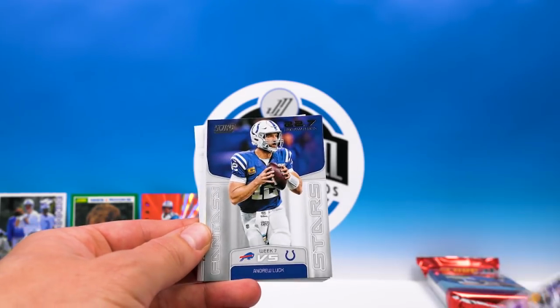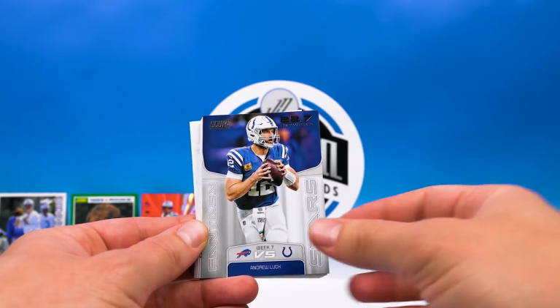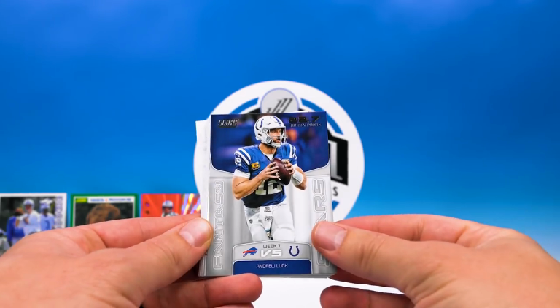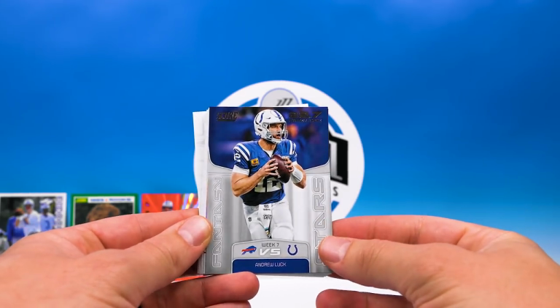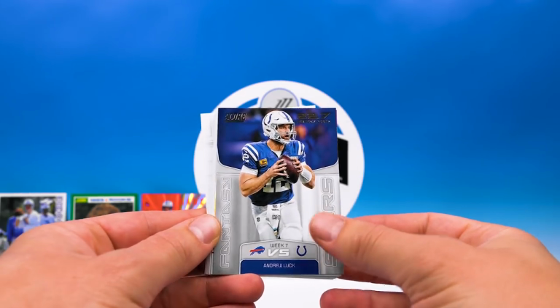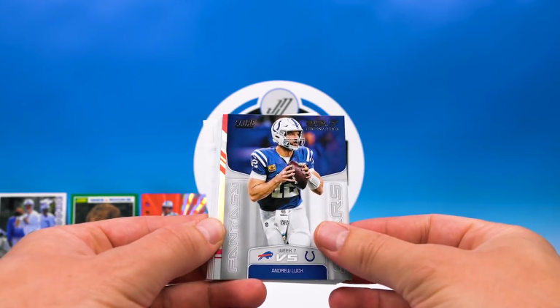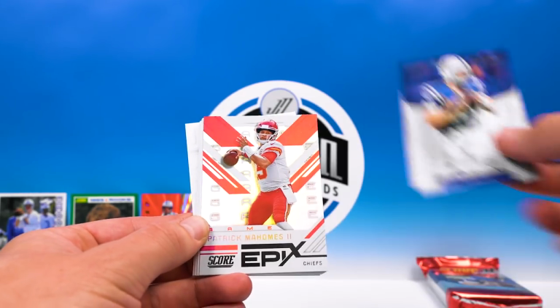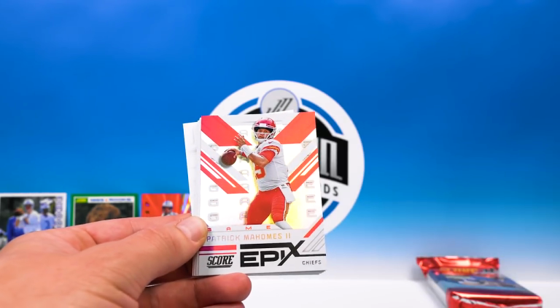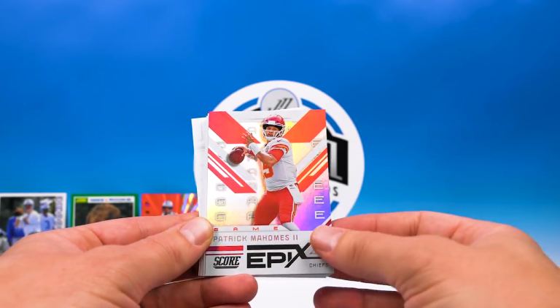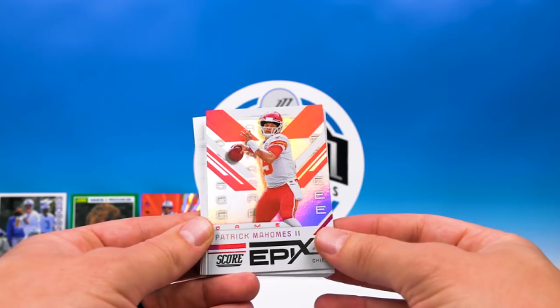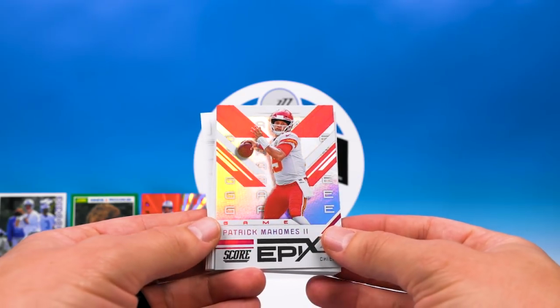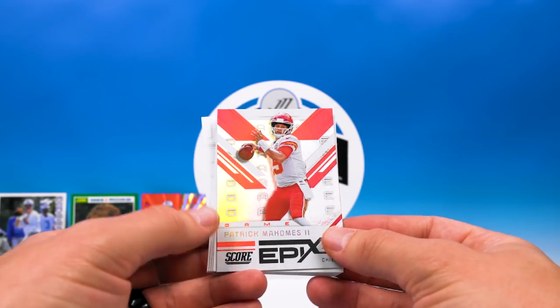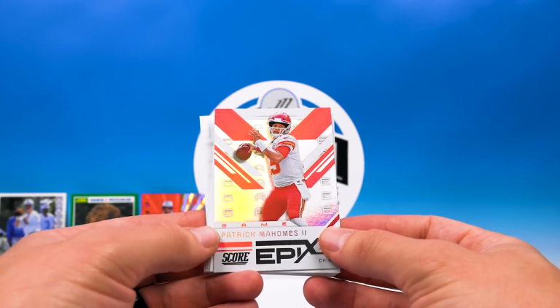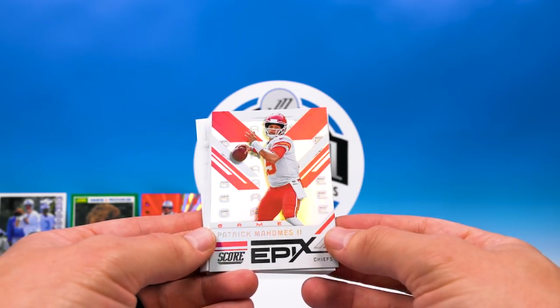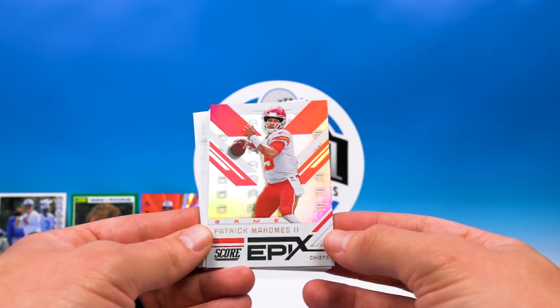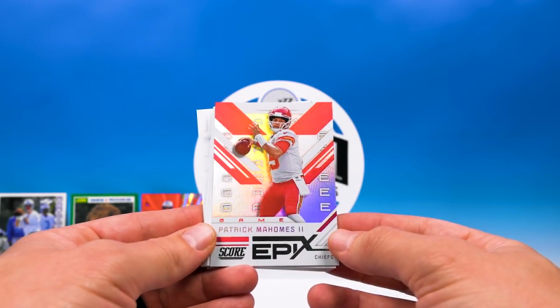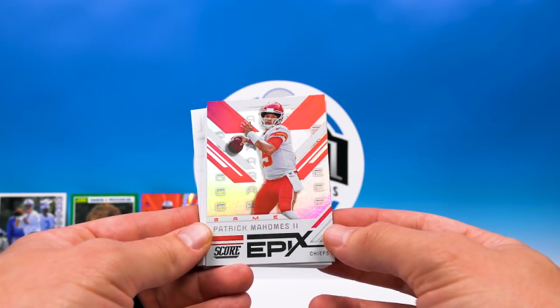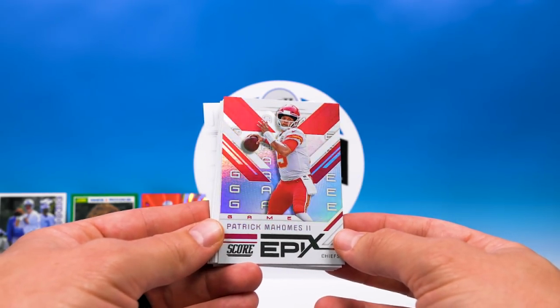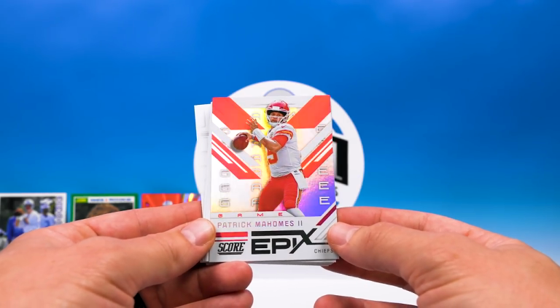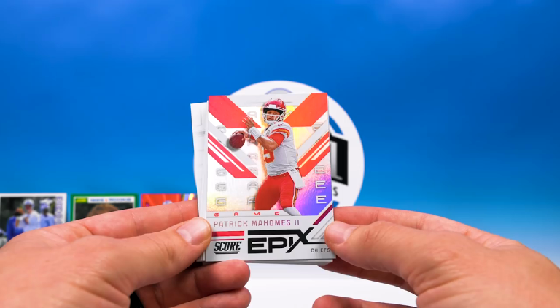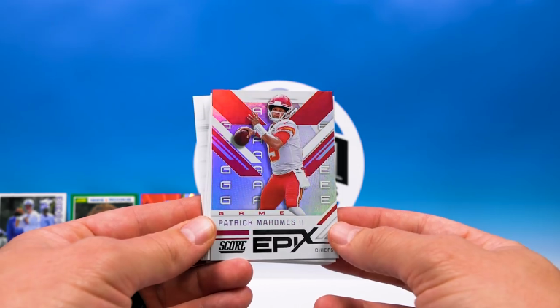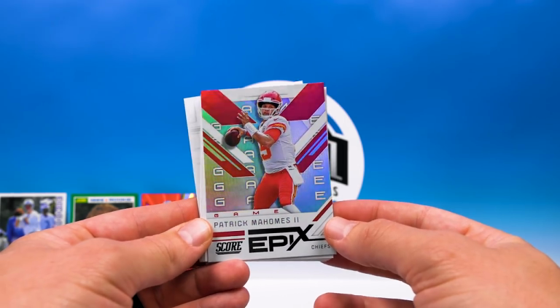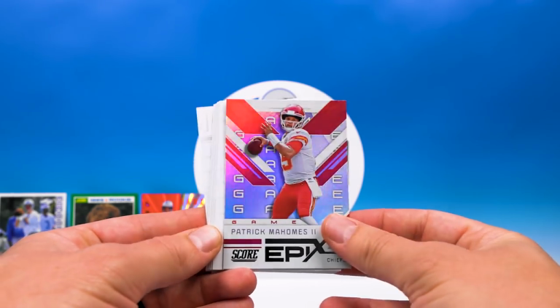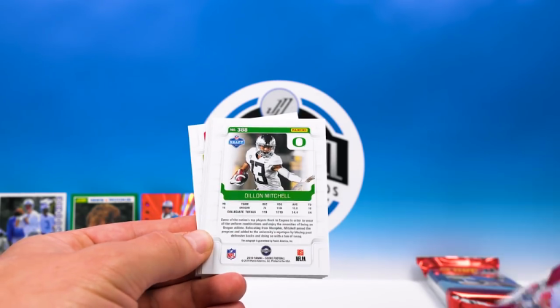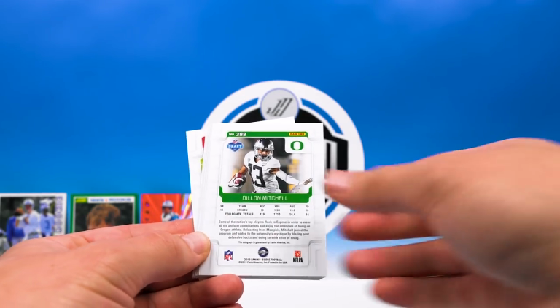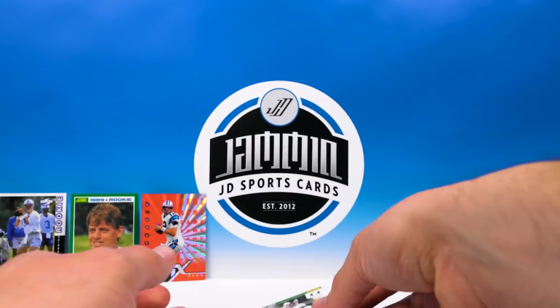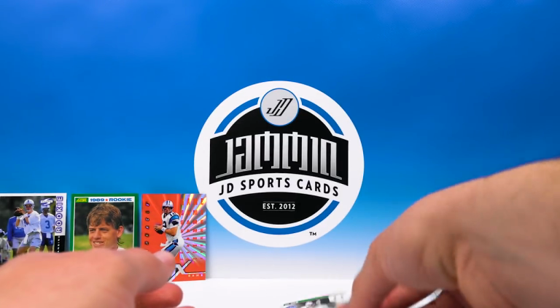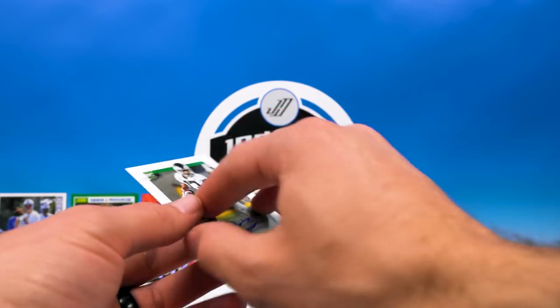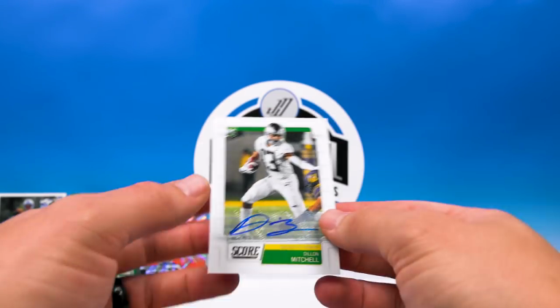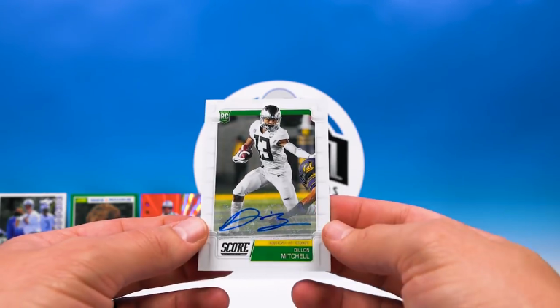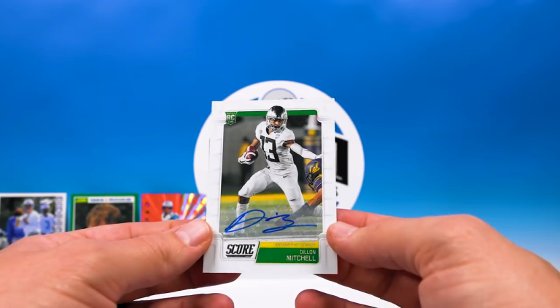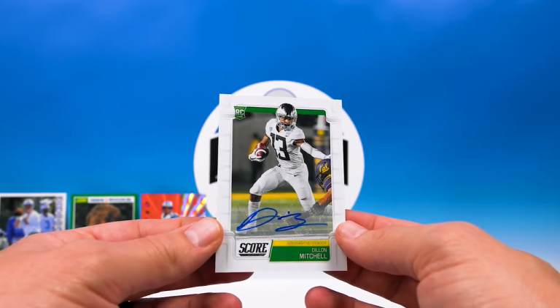Fantasy Stars Andrew Luck — sweet. Patrick Mahomes Game Epics — nice card! And our last auto is a Dylan Mitchell — not numbered. No numbered autos in this box.